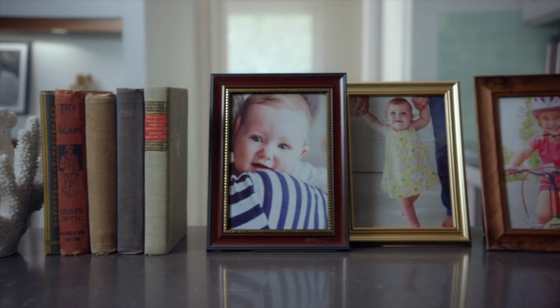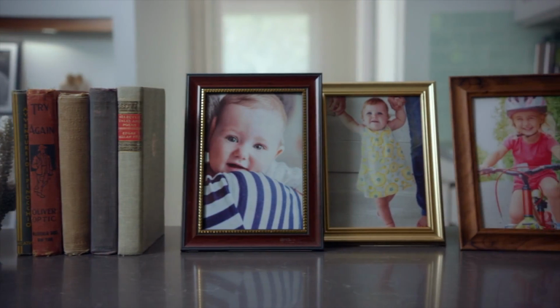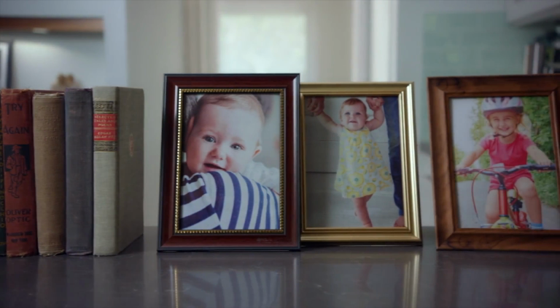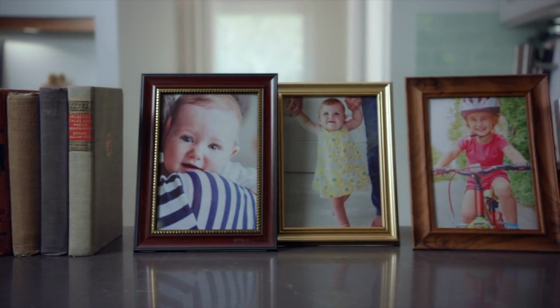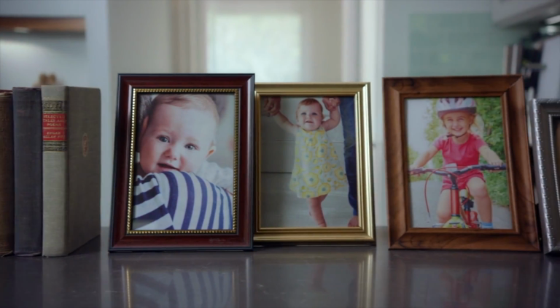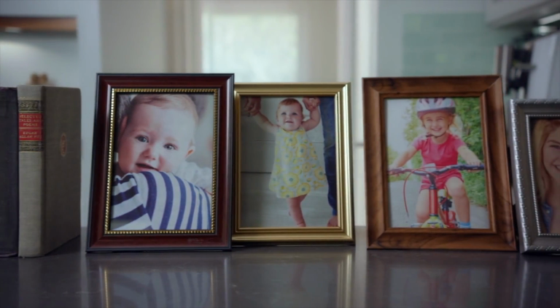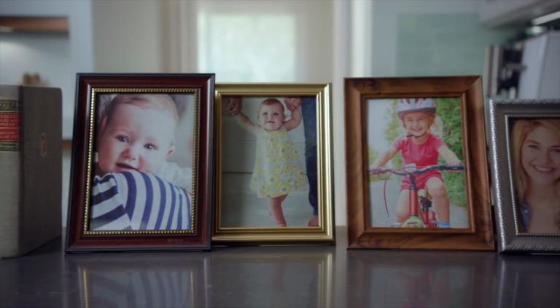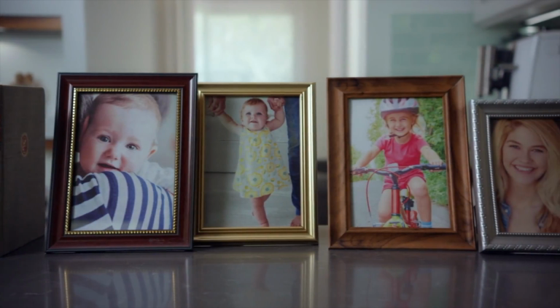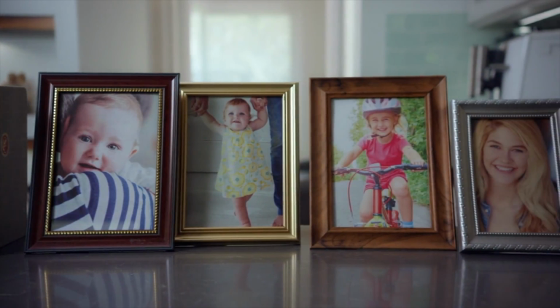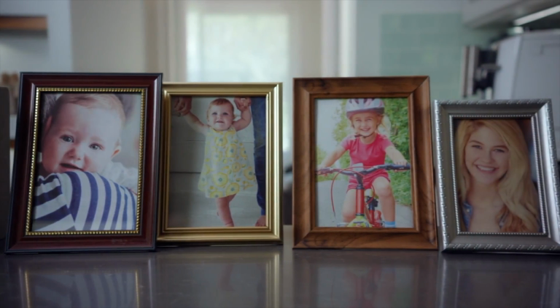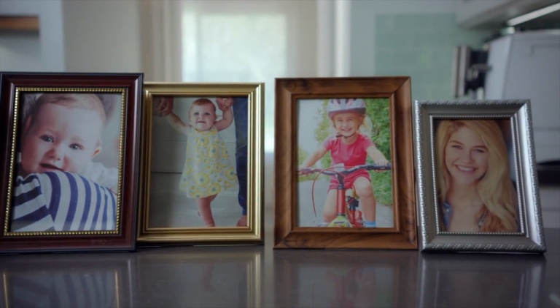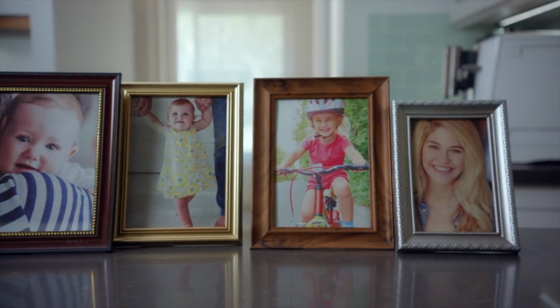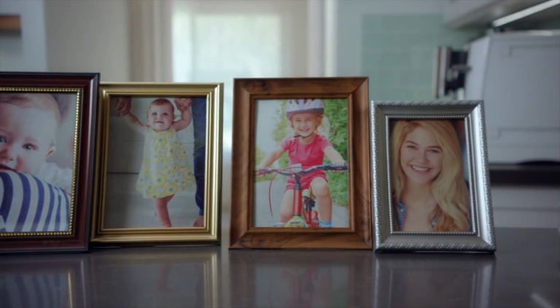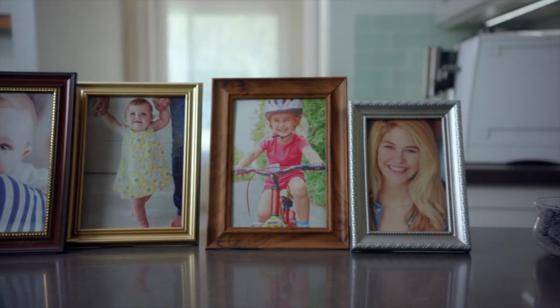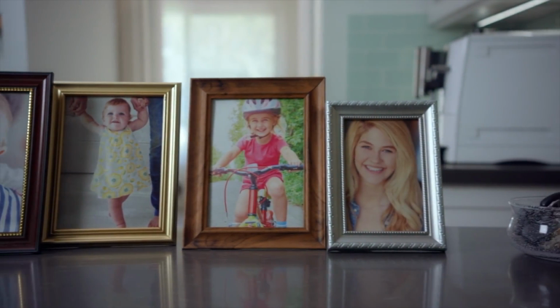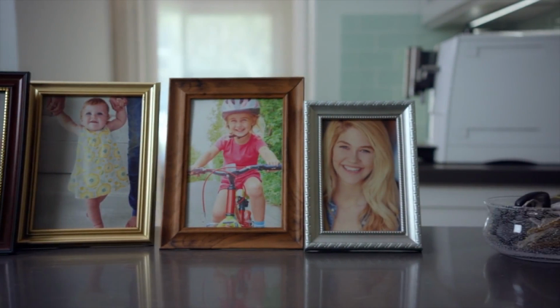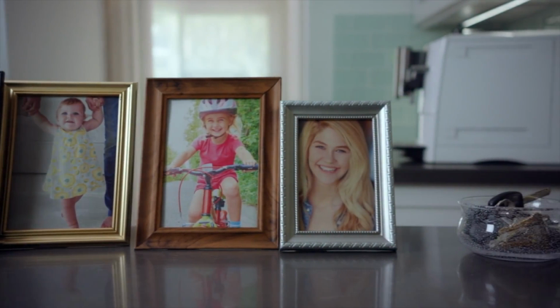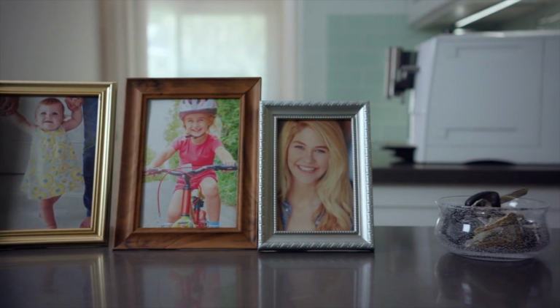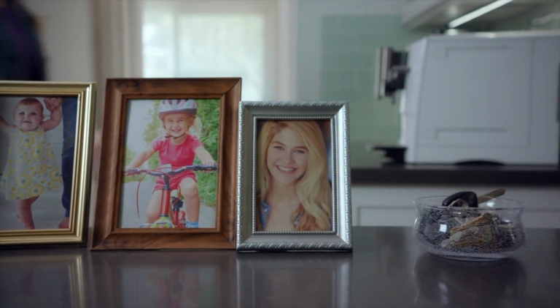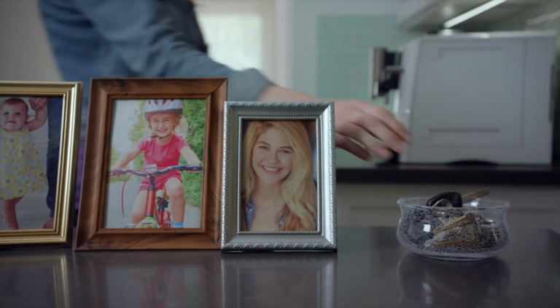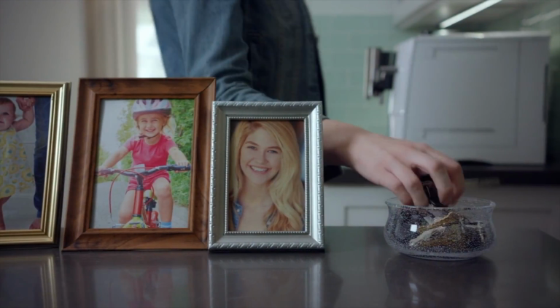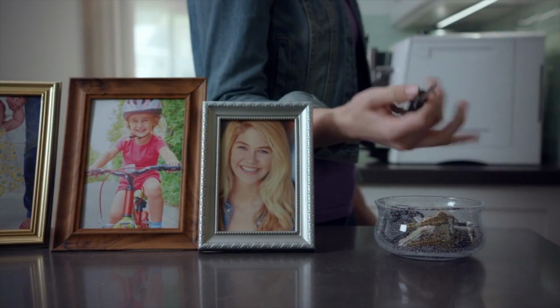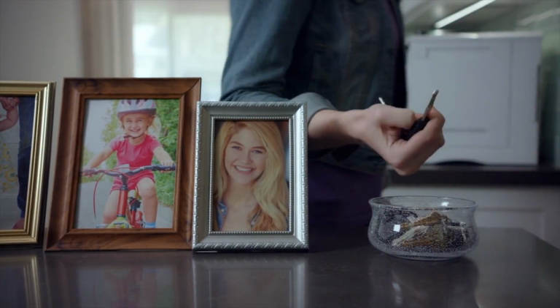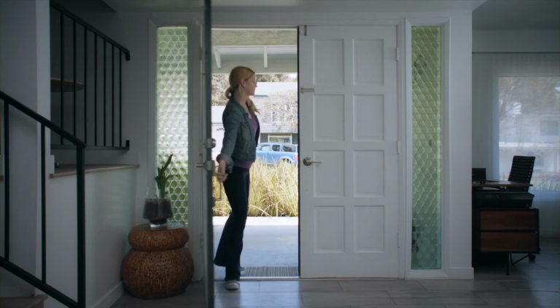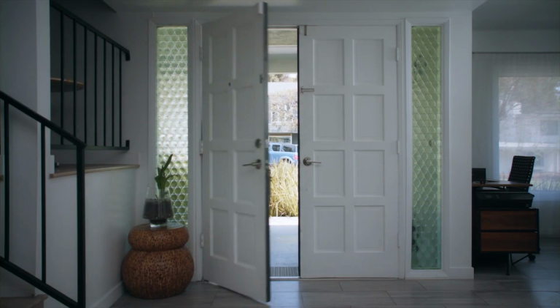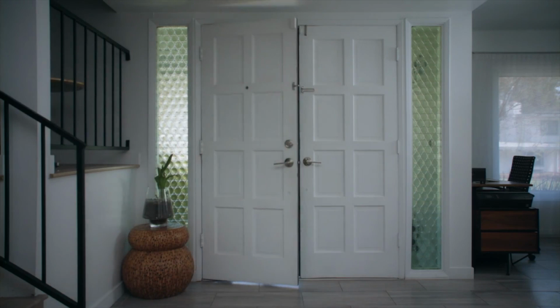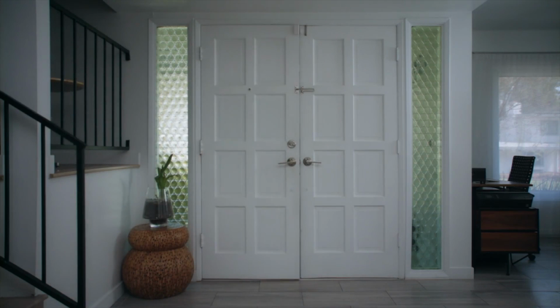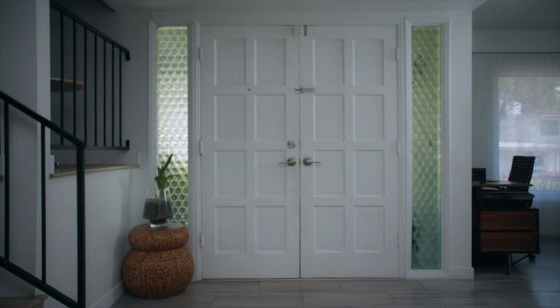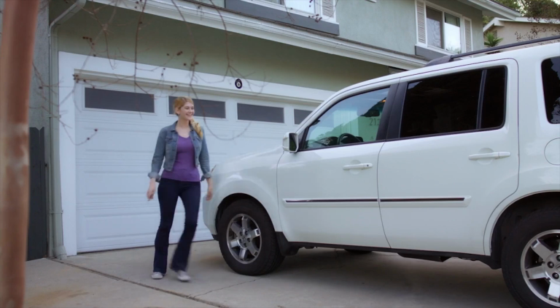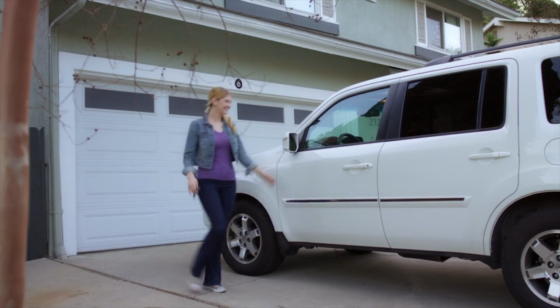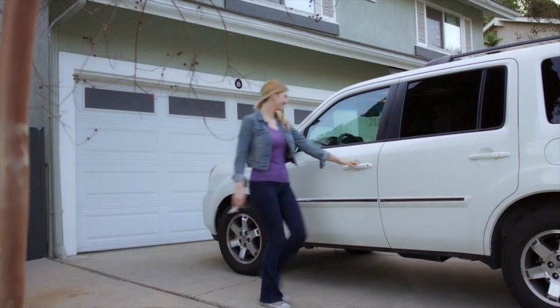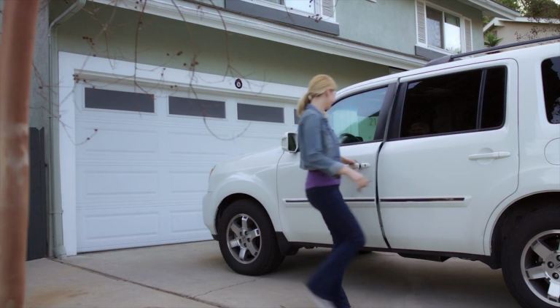You were there from the start. You watched her take her first steps, gave her her first set of wheels, but now she's grown and ready to explore the world. So how do you keep her safe when you're not there to protect her?